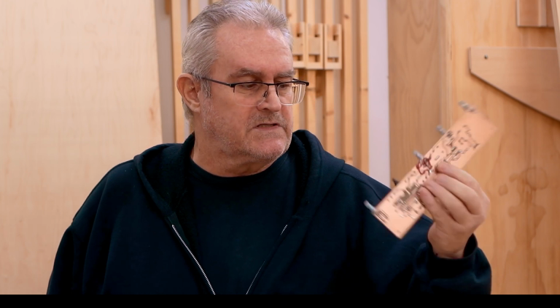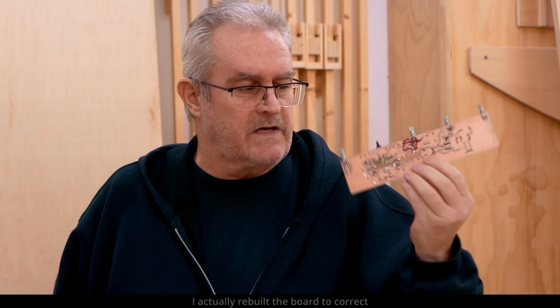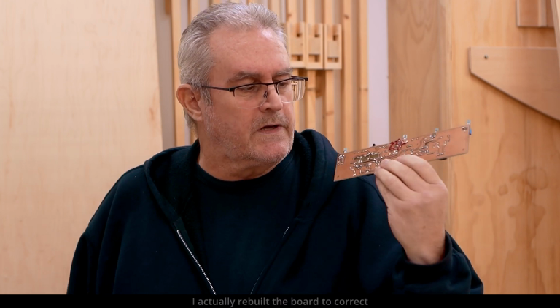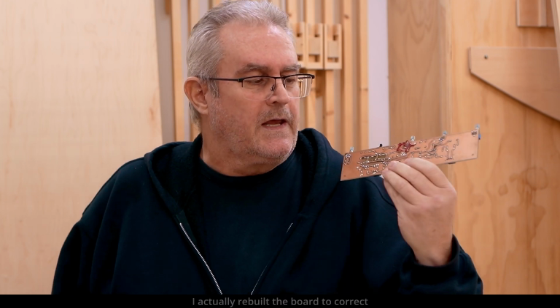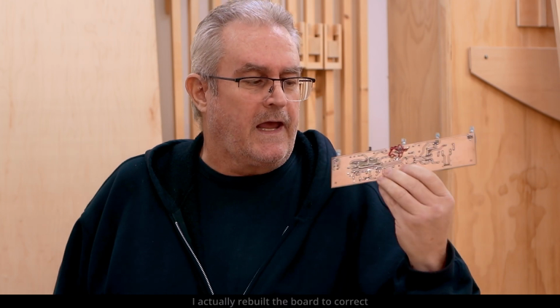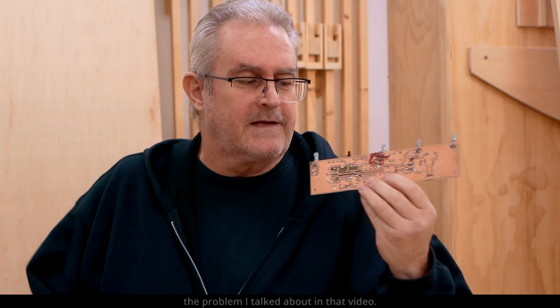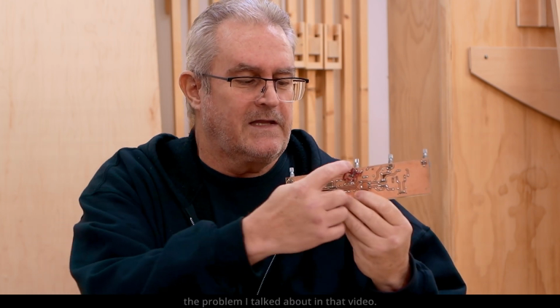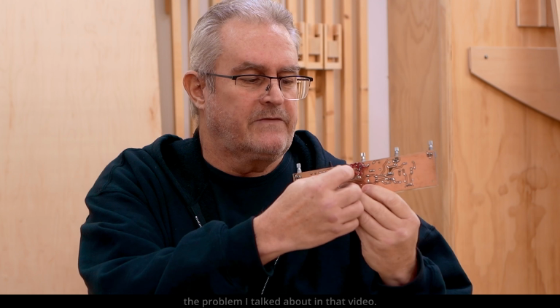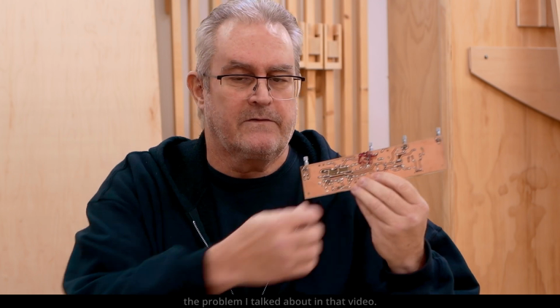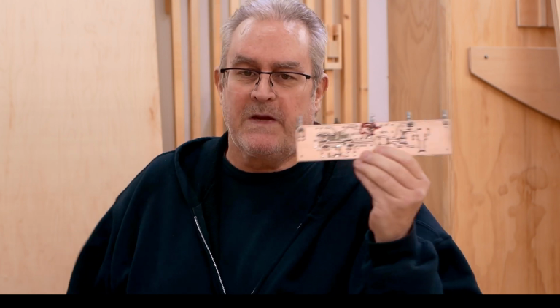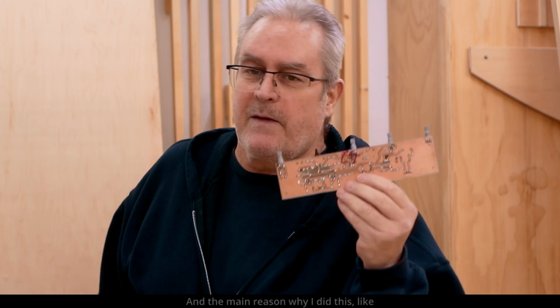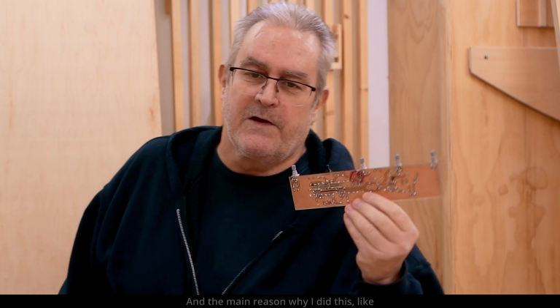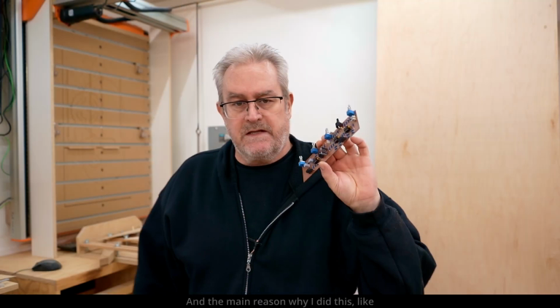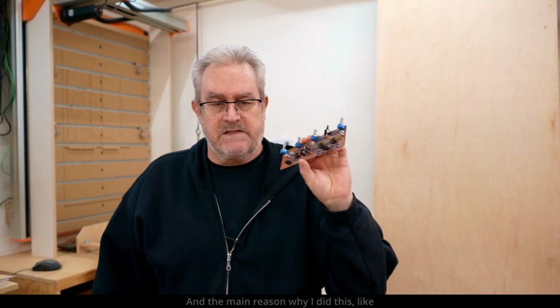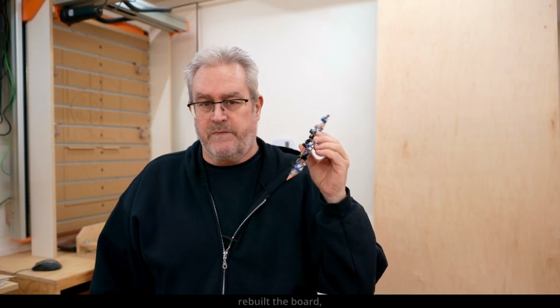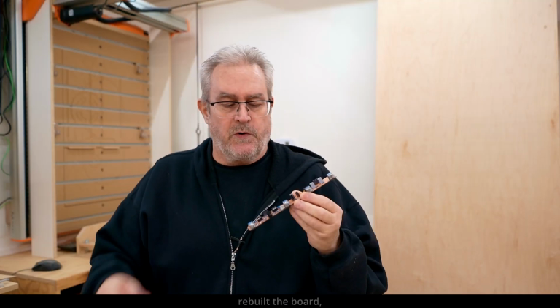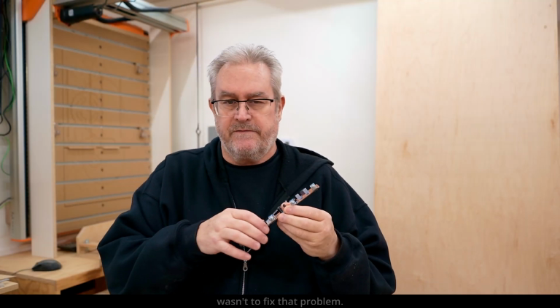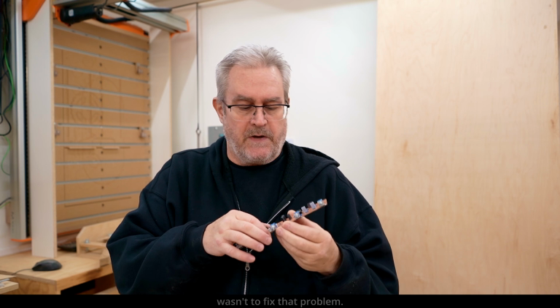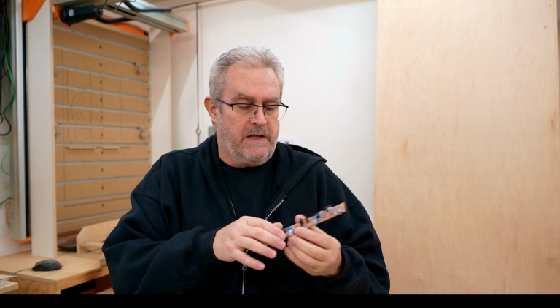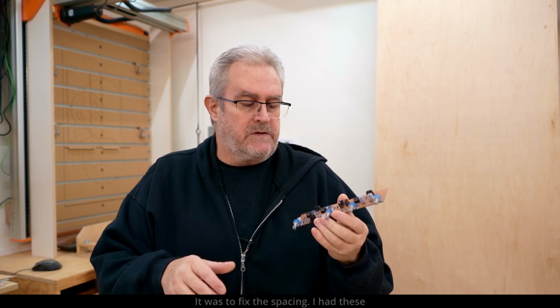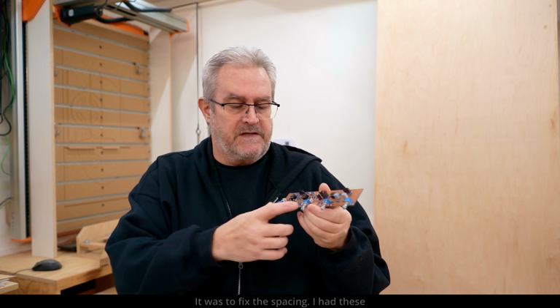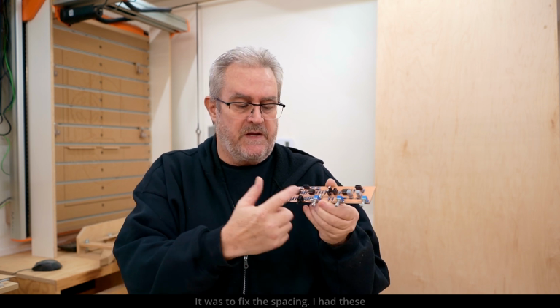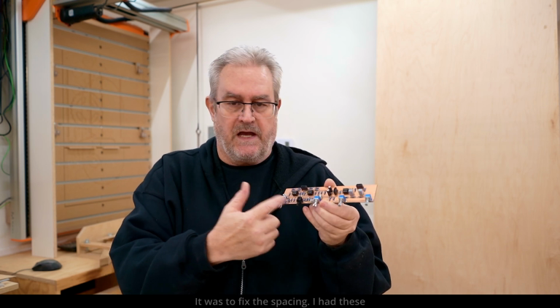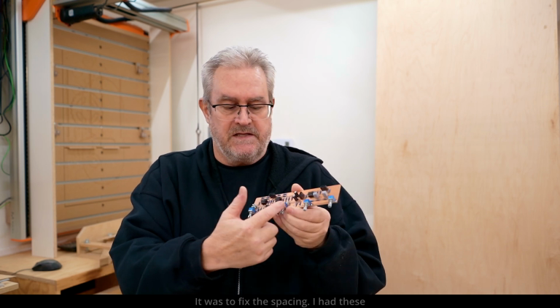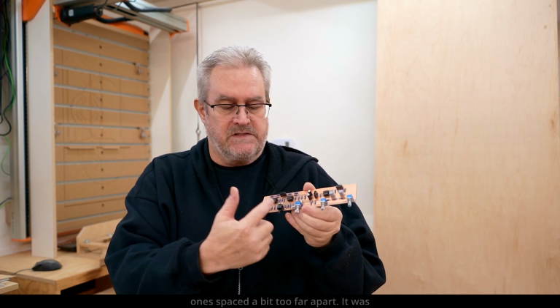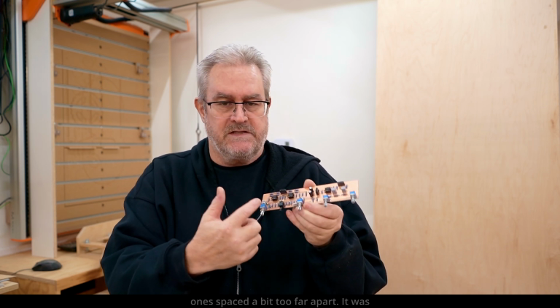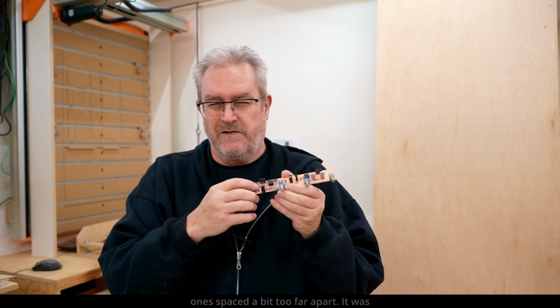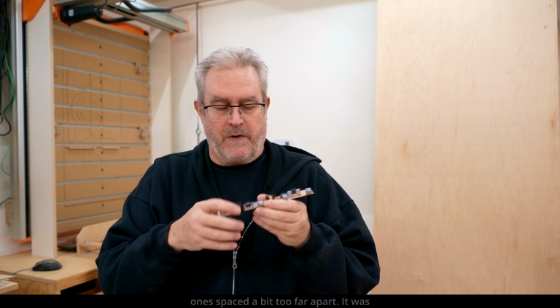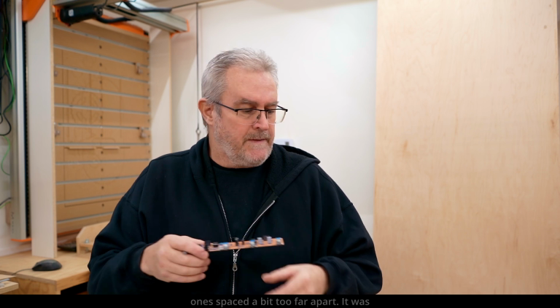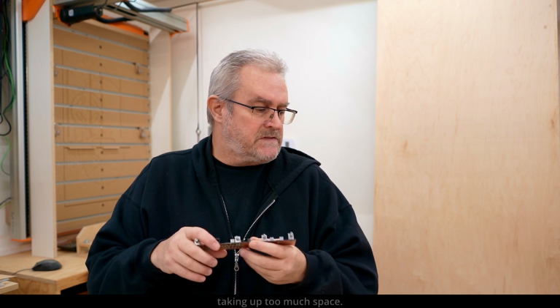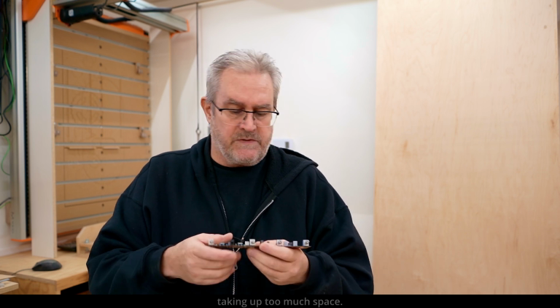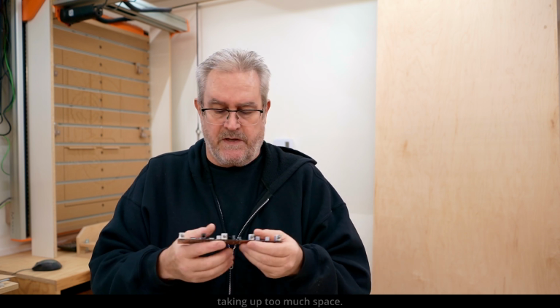I actually rebuilt the board to correct the problem I talked about in that video. But the main reason why I rebuilt the board wasn't to fix that problem — it was to fix the spacing. I had these ones spaced a bit too far apart and it was taking up too much space.